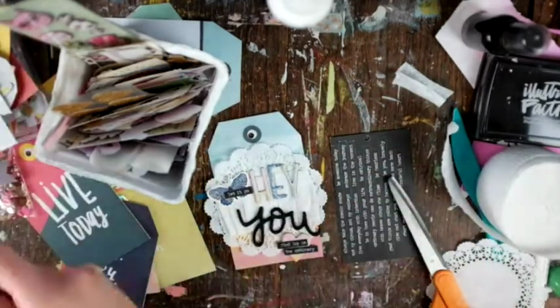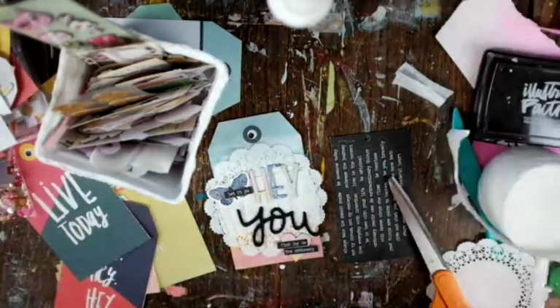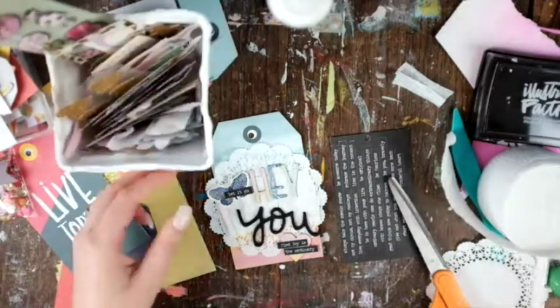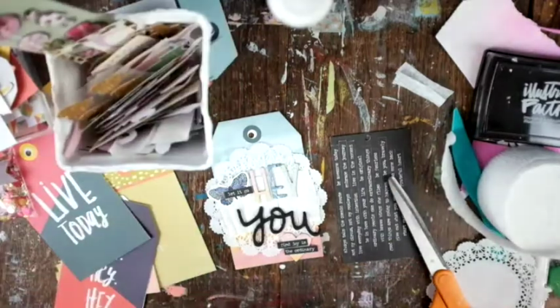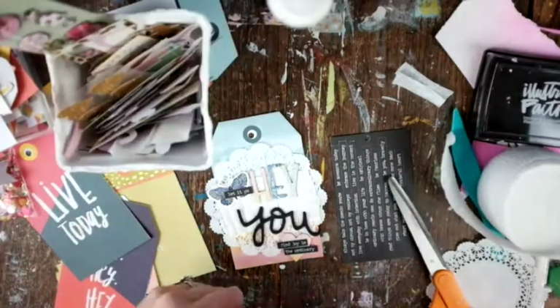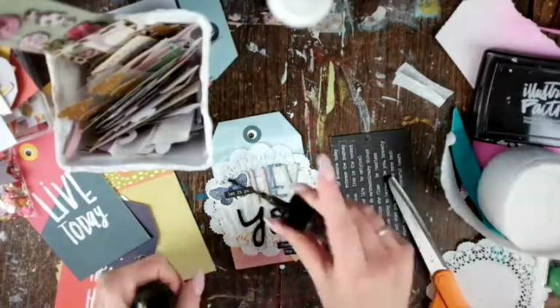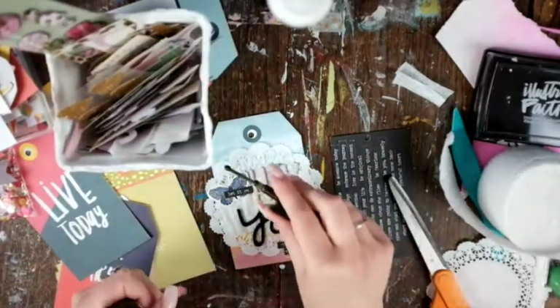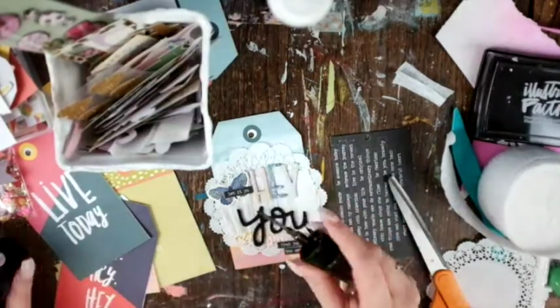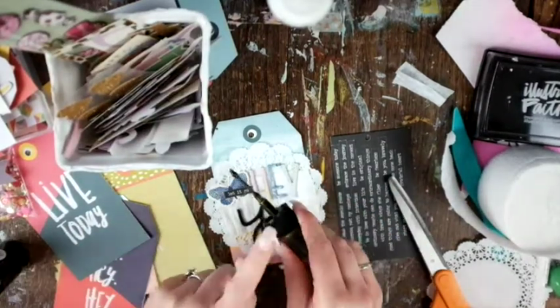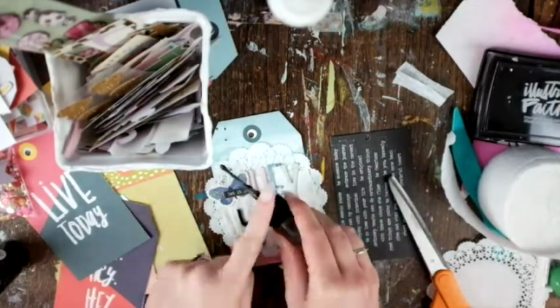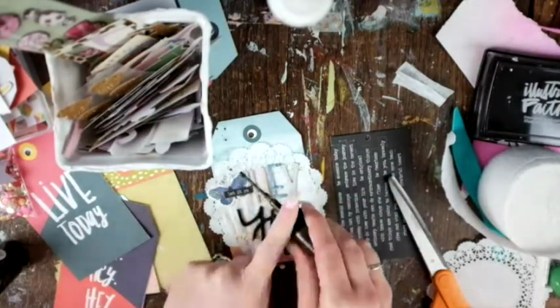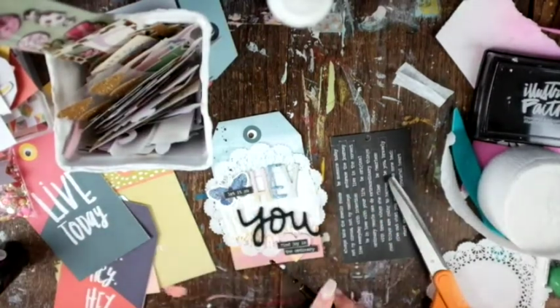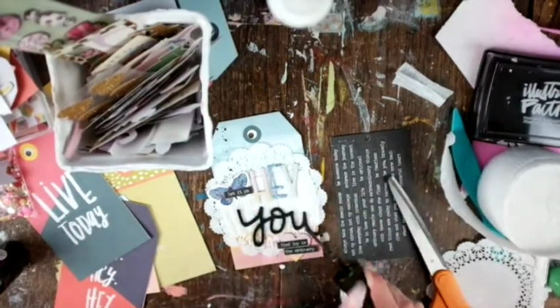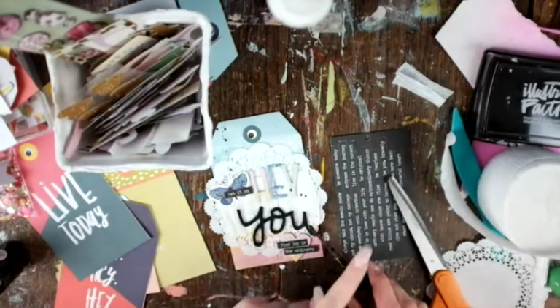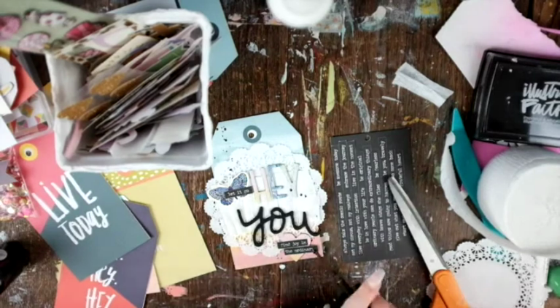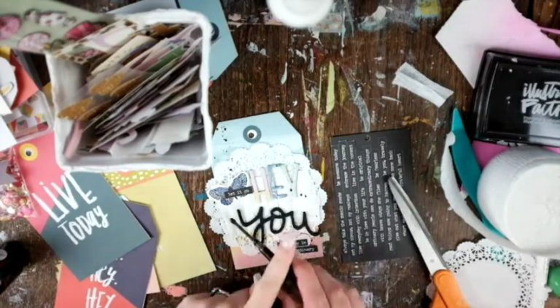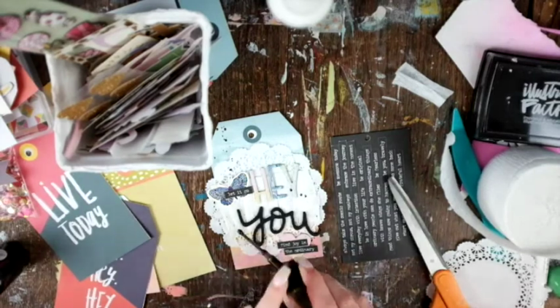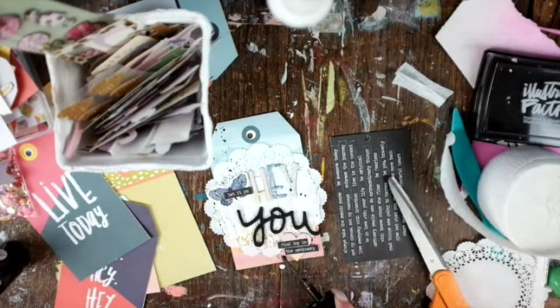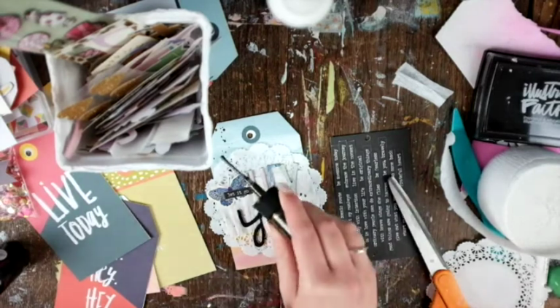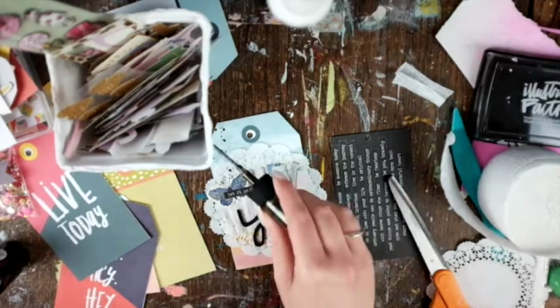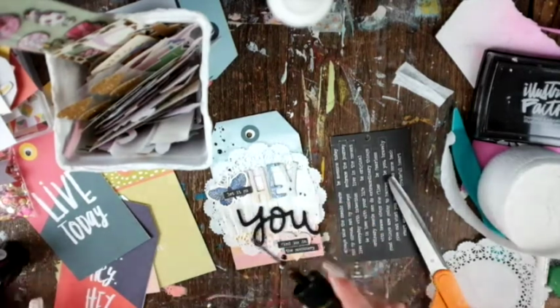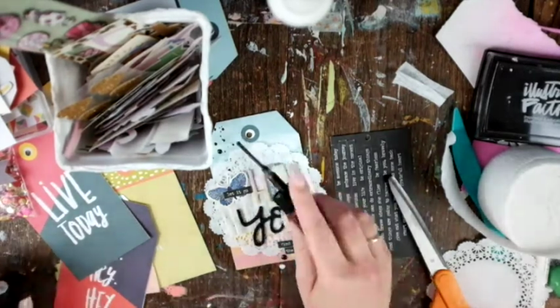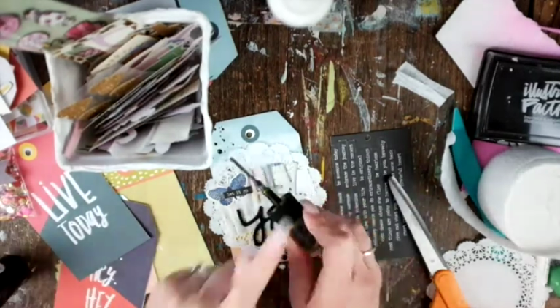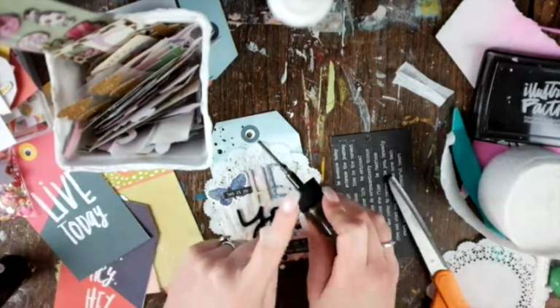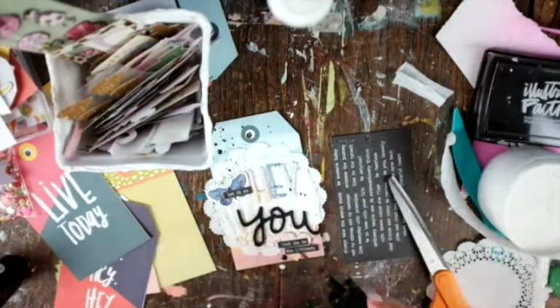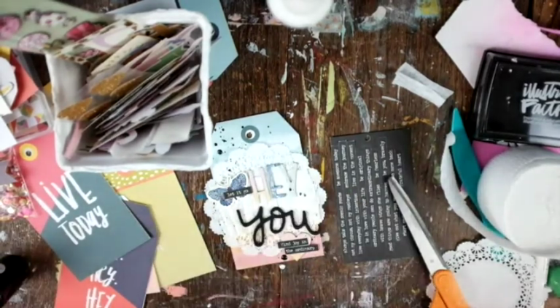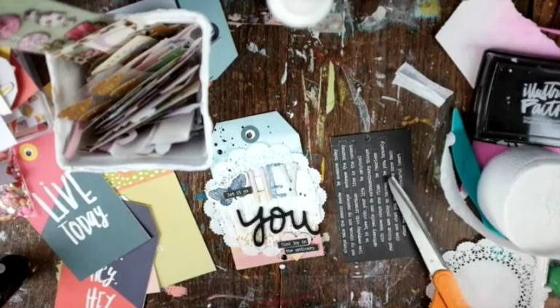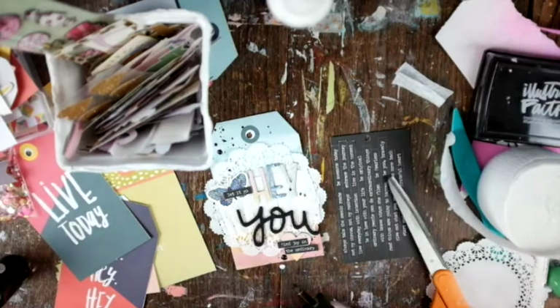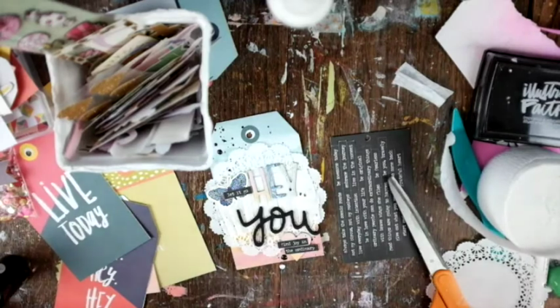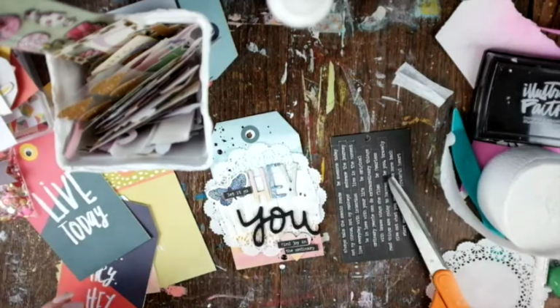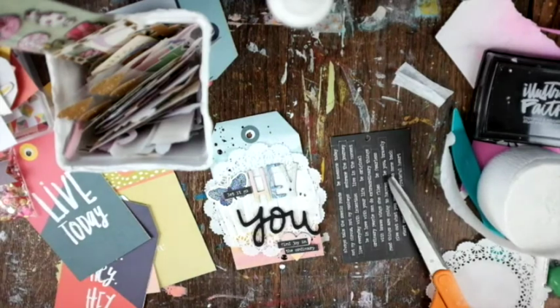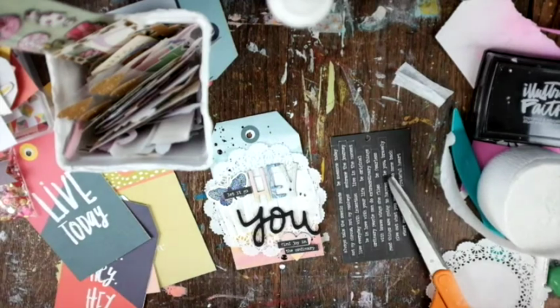Now I'm going to do some black paint splatters — this is a Tattered Angels mist — and I think that pulls in a lot of the black that is on the front of this tag.